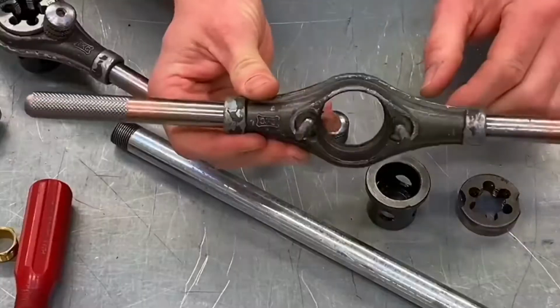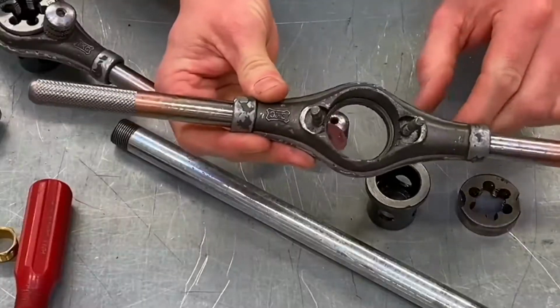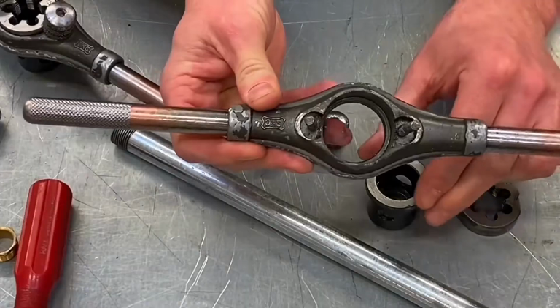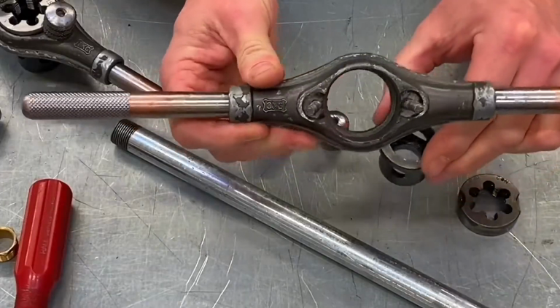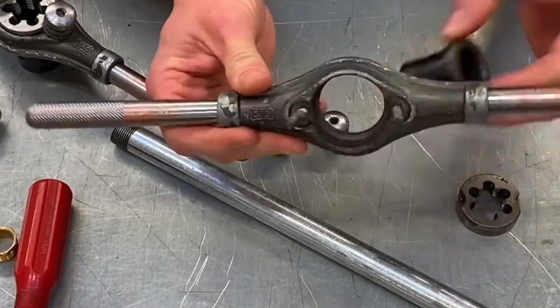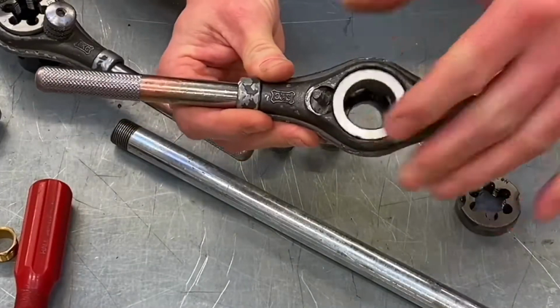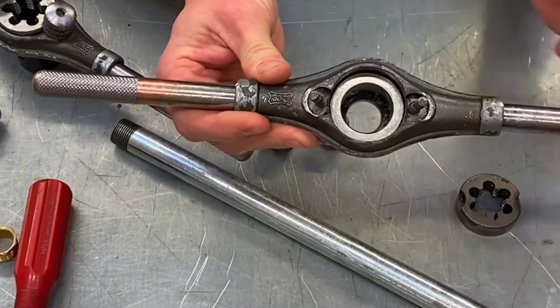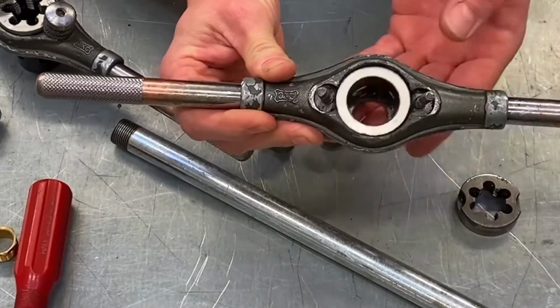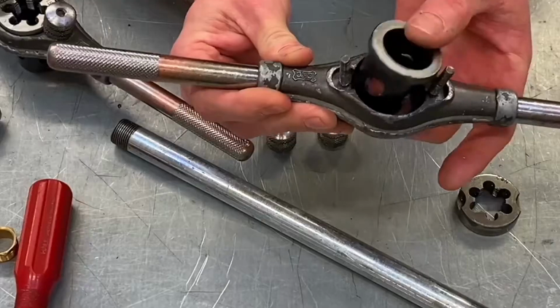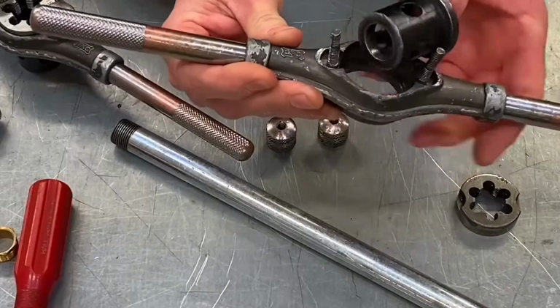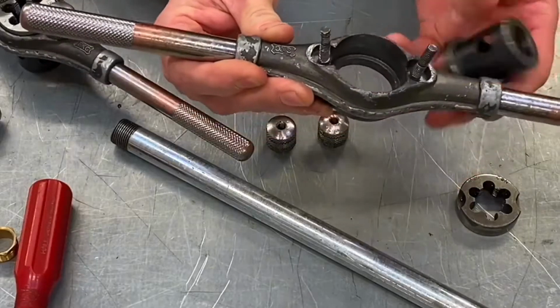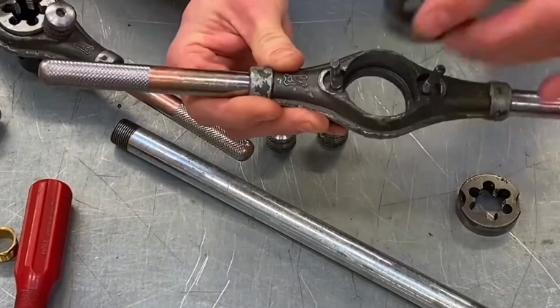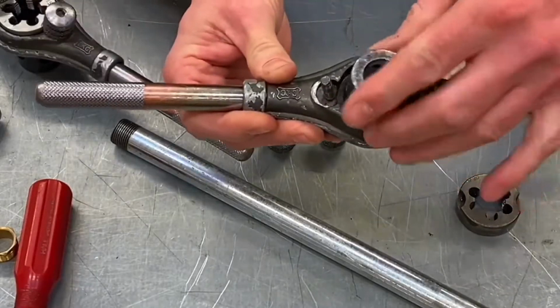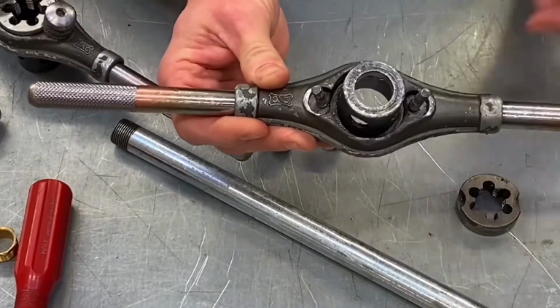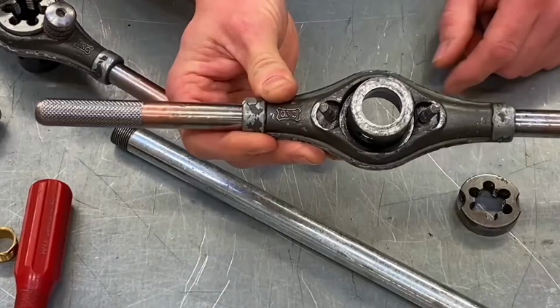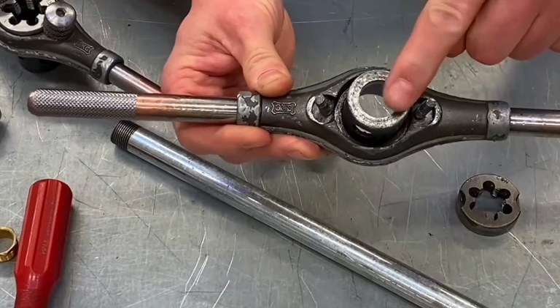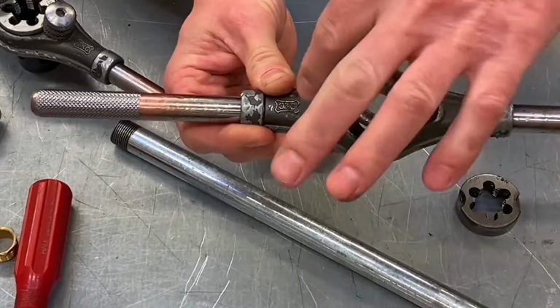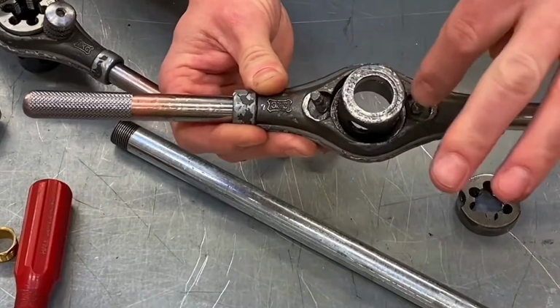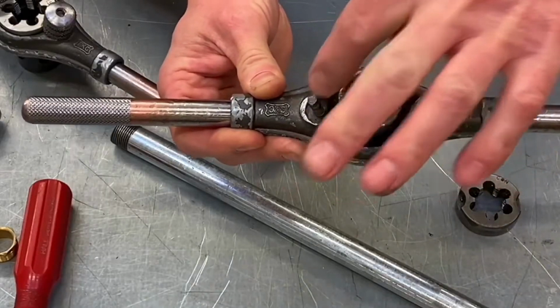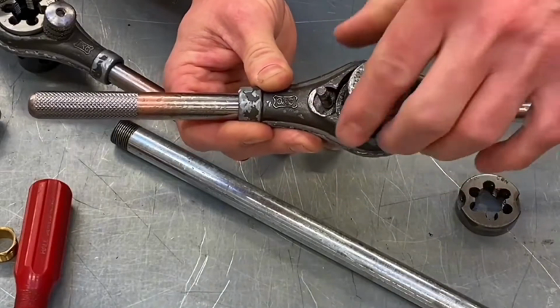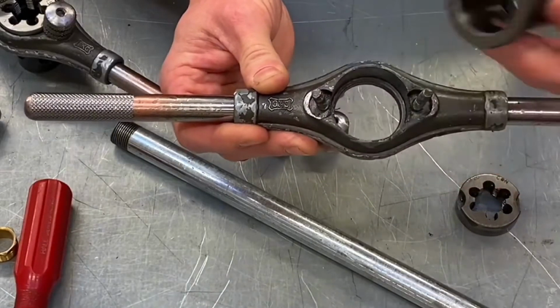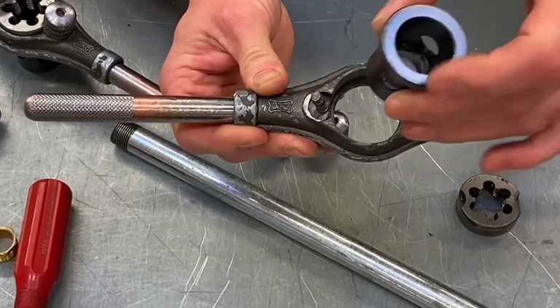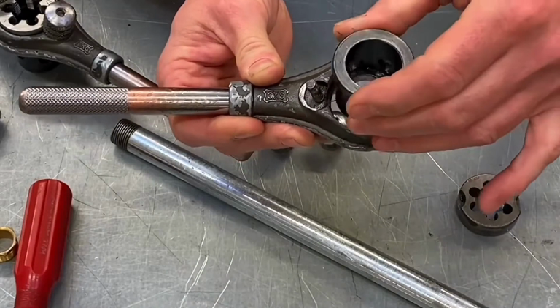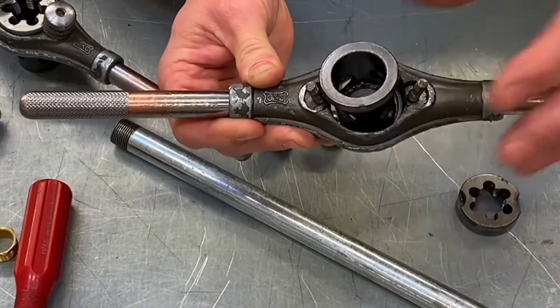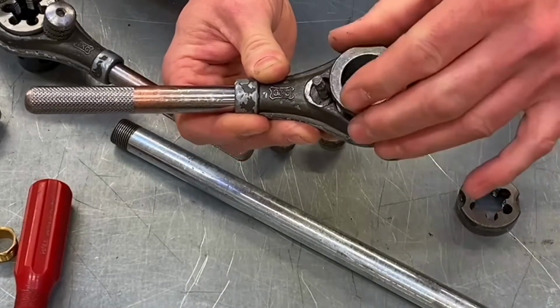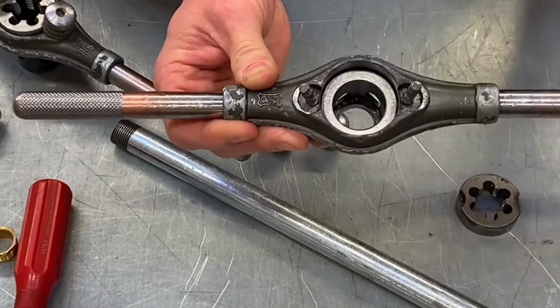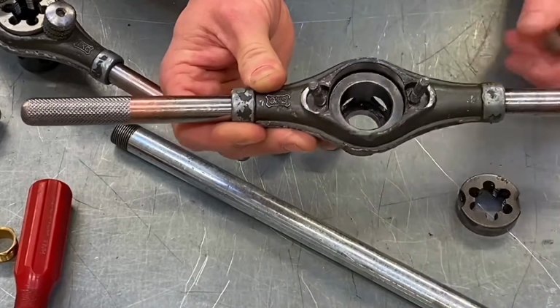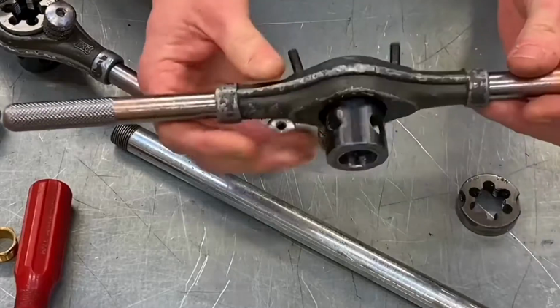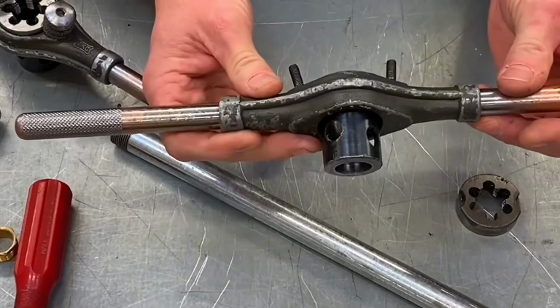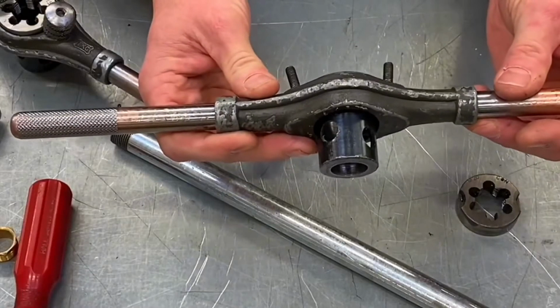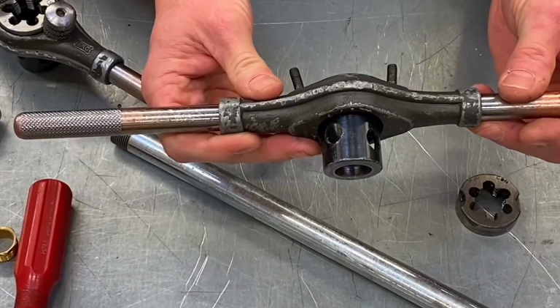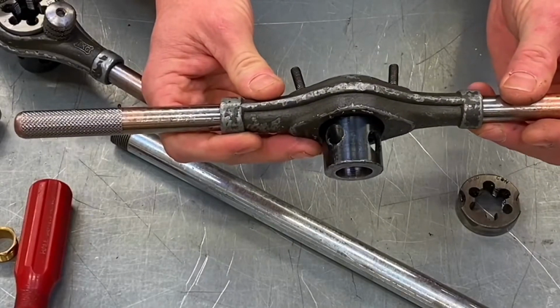We've then got our guide, which we drop in next. It's important you get it the right way around — some of my learners were trying to put it in the wrong way. We need the bolts themselves pointing up, and our guide to be dropped into position like so. Our guide is now in position.